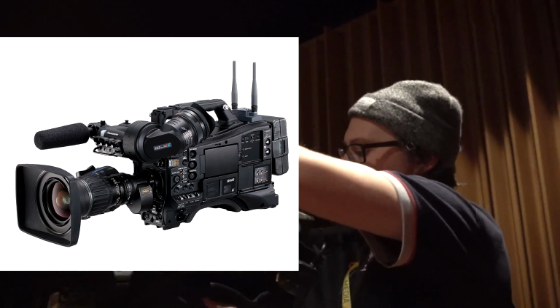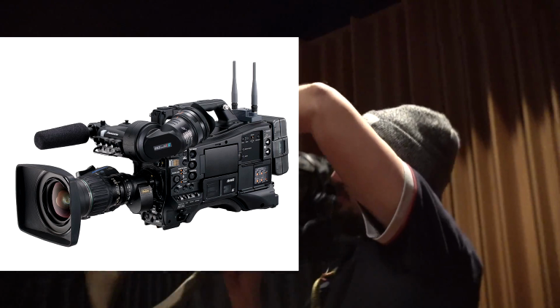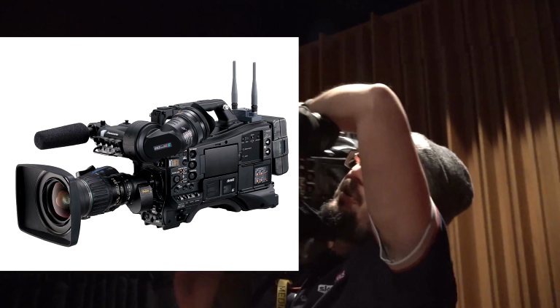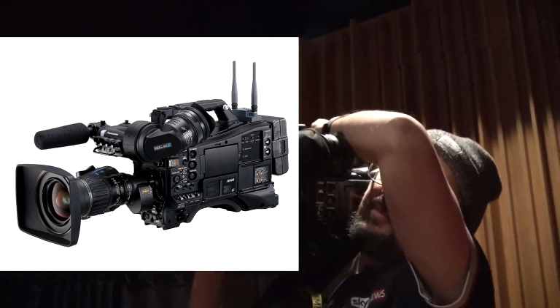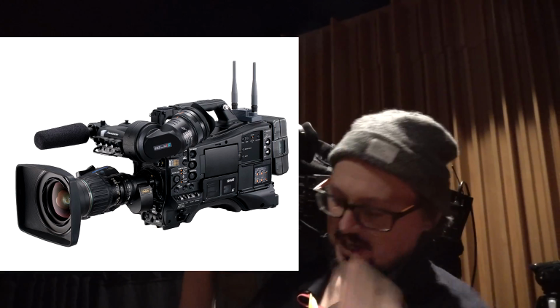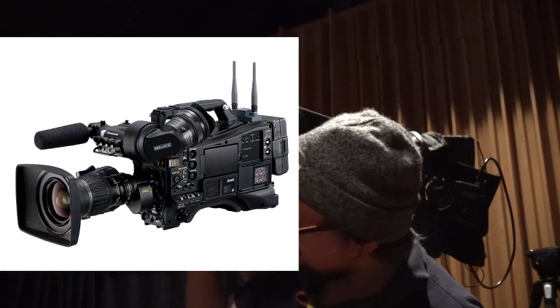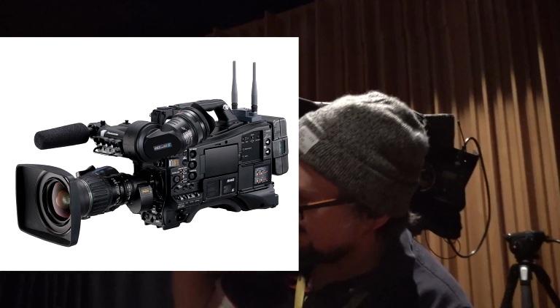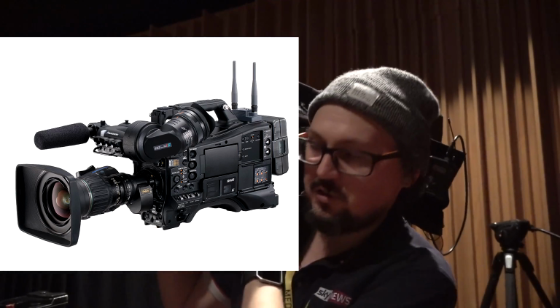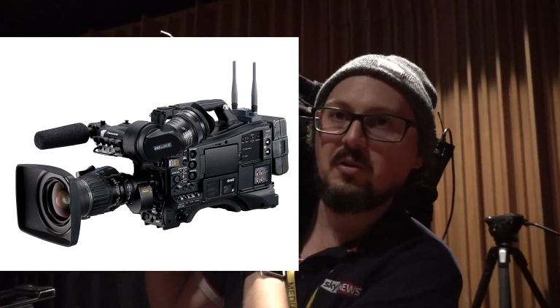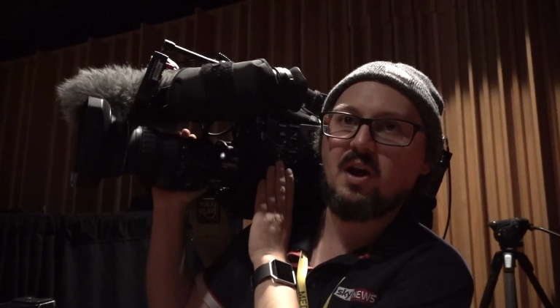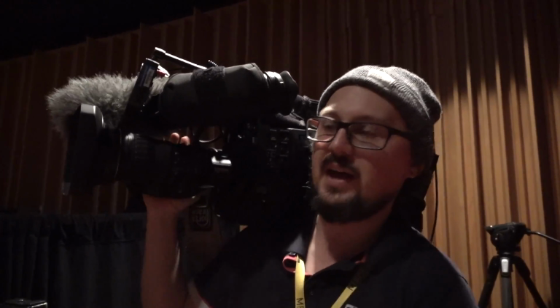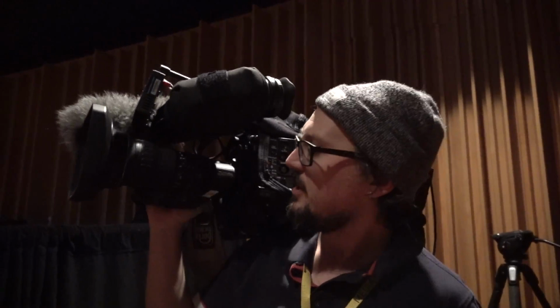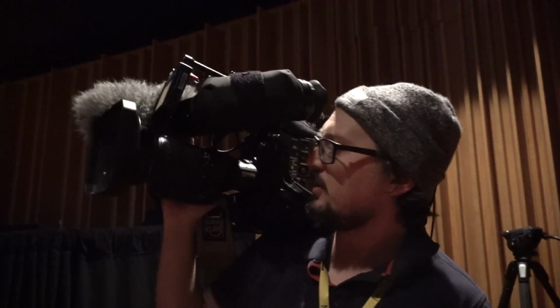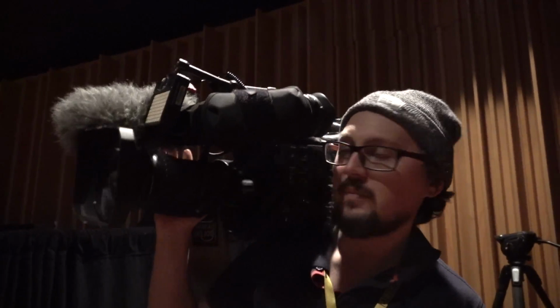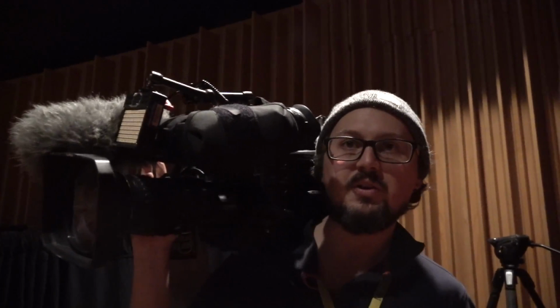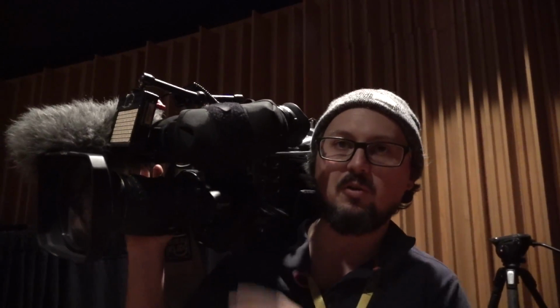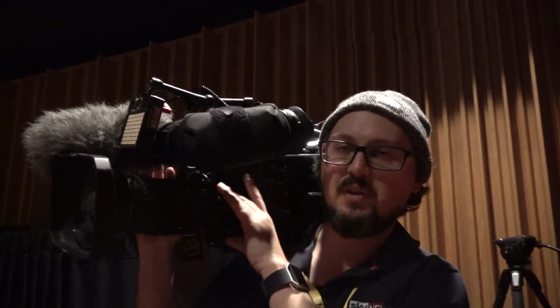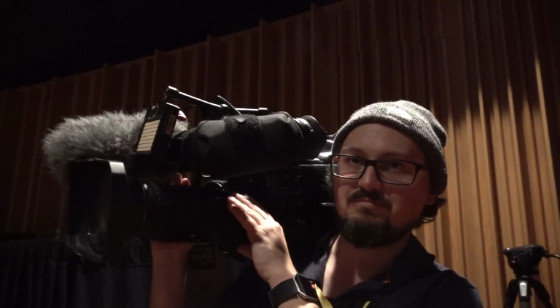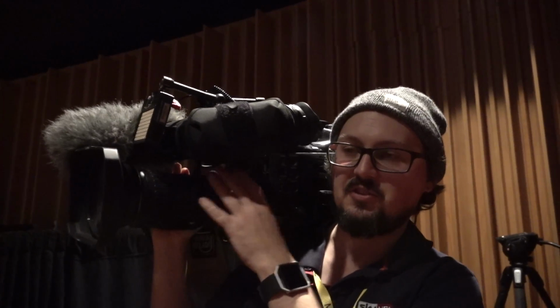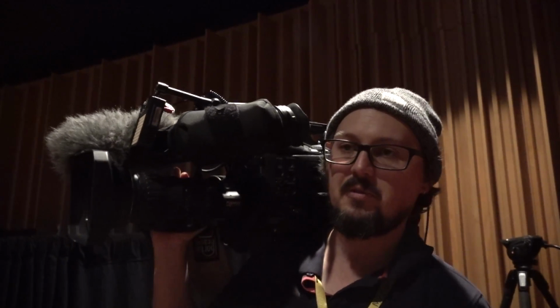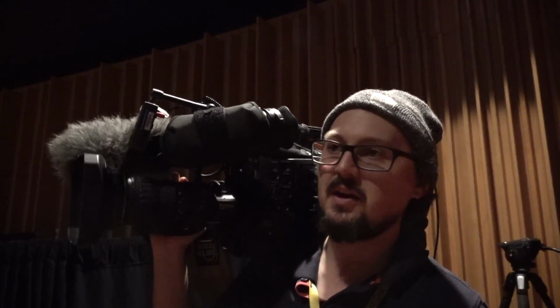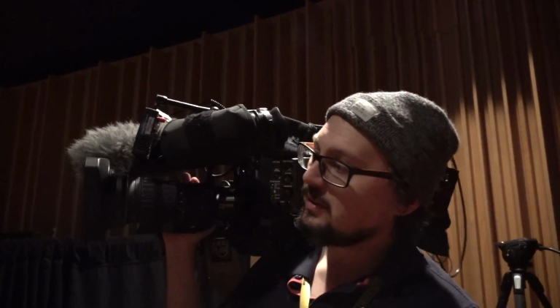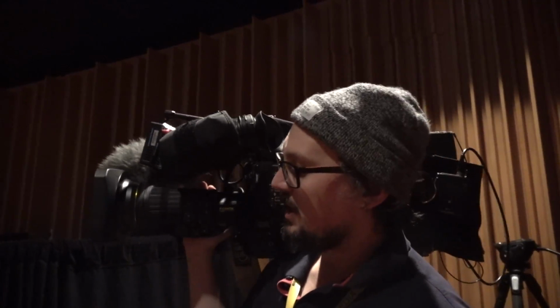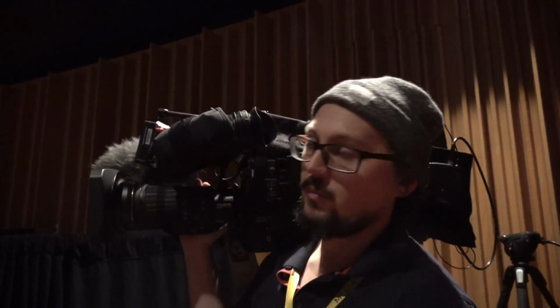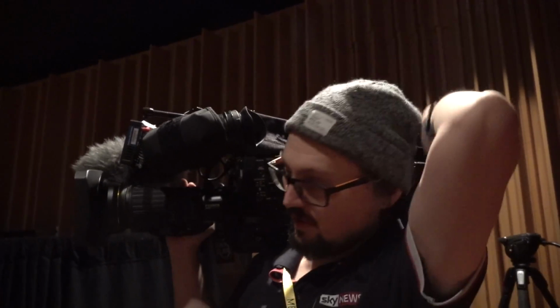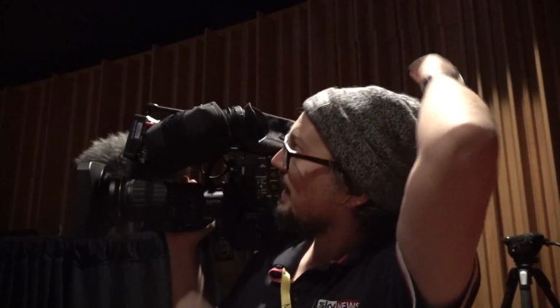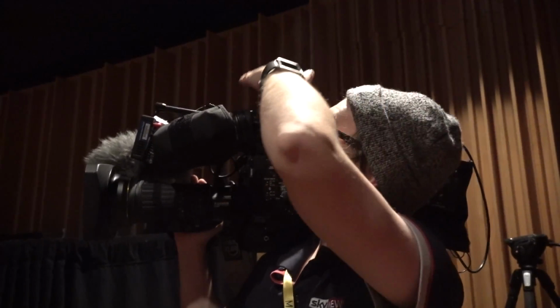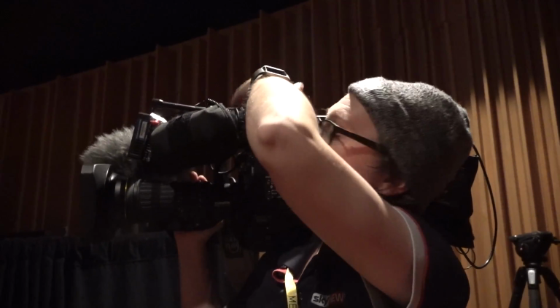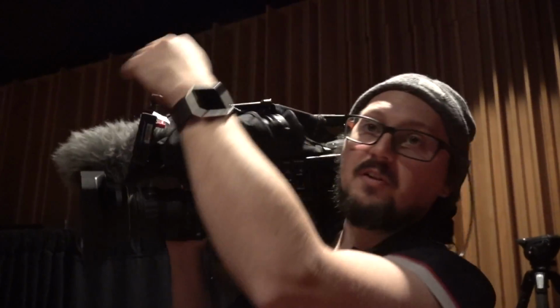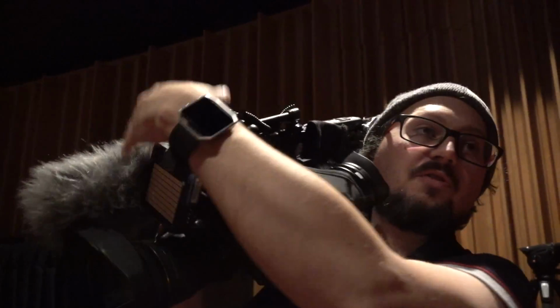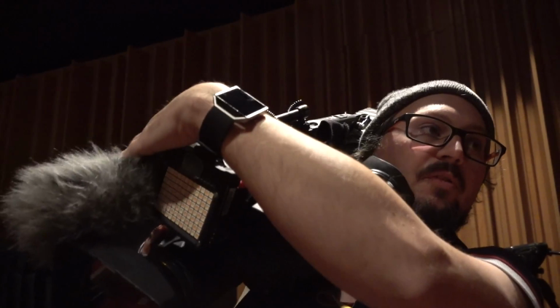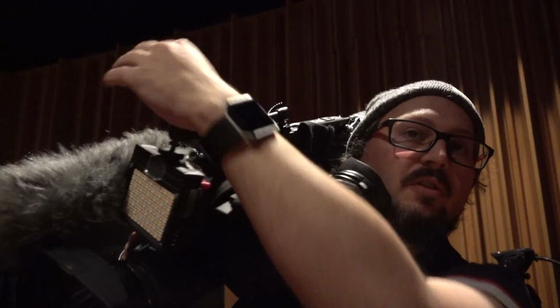It's all built like a classic ENG — all made to shoulder mount. Your controls are accessible from here. Audio in the back and the front, although the front's always just a built-in shotgun.